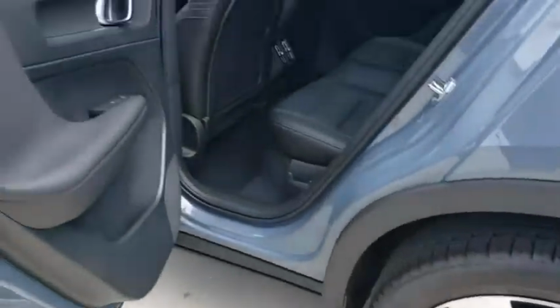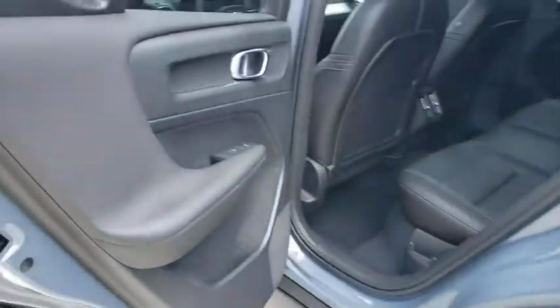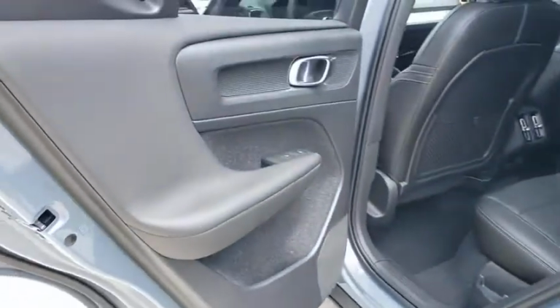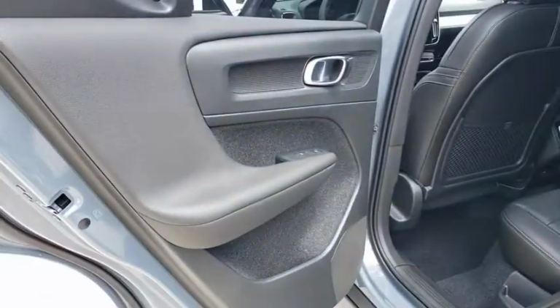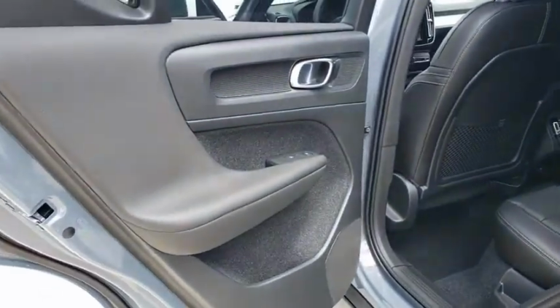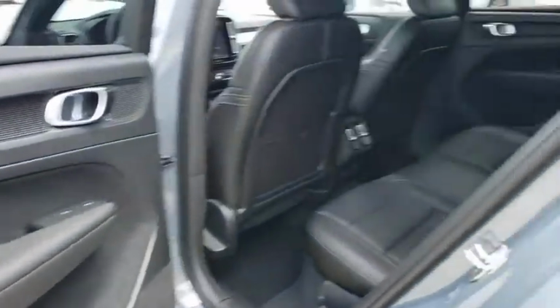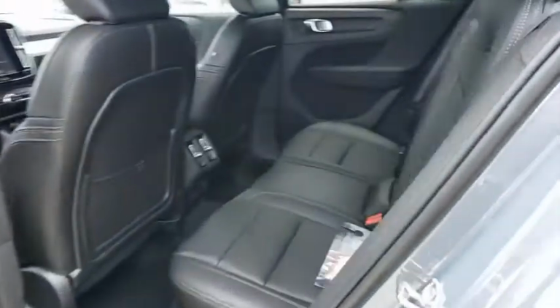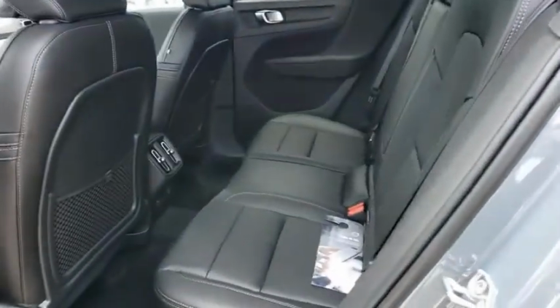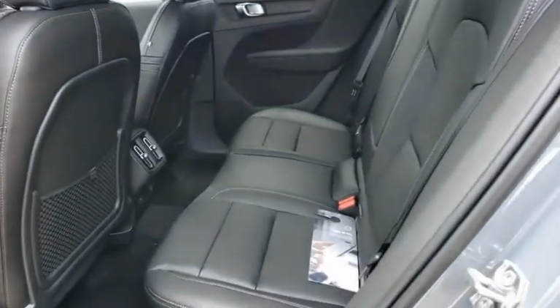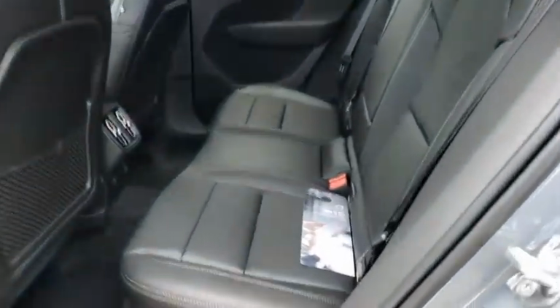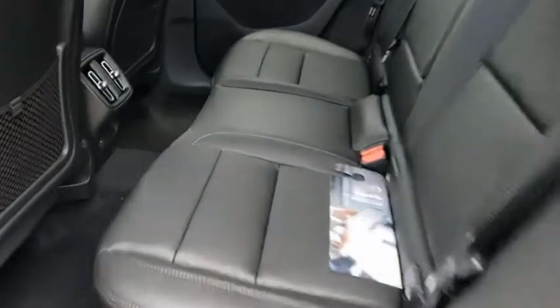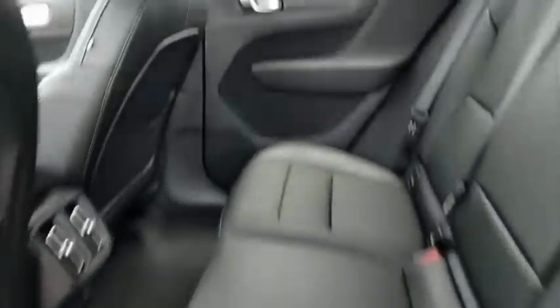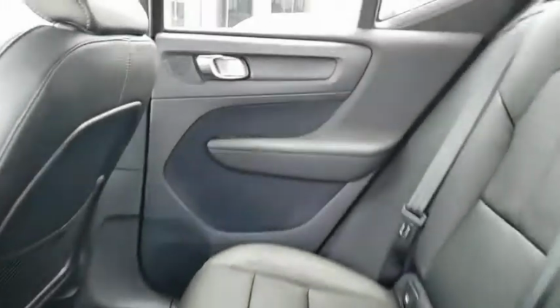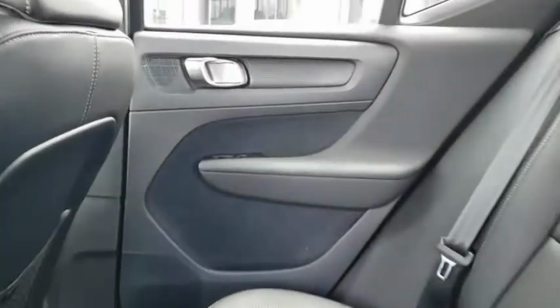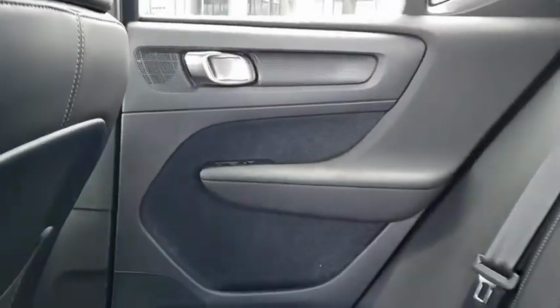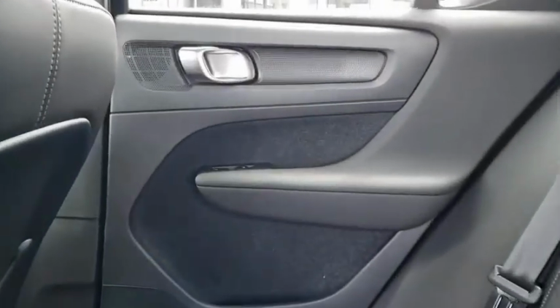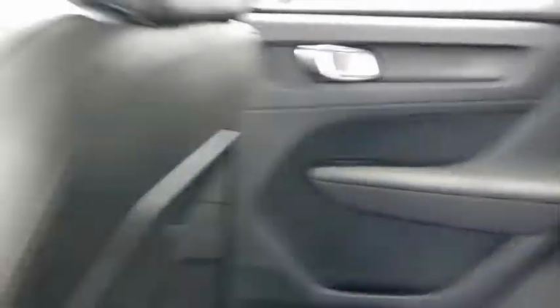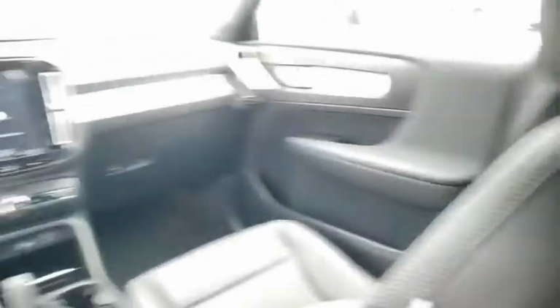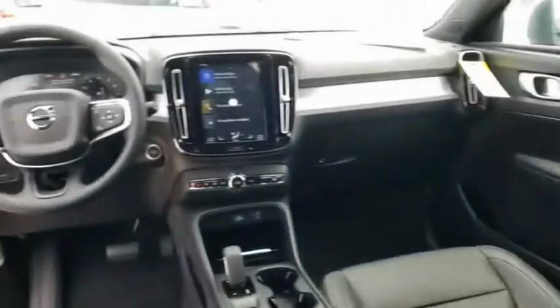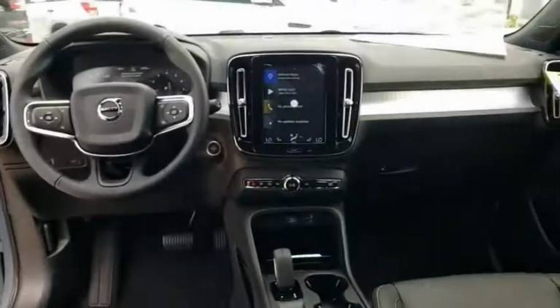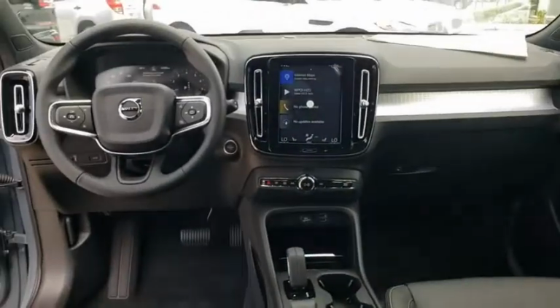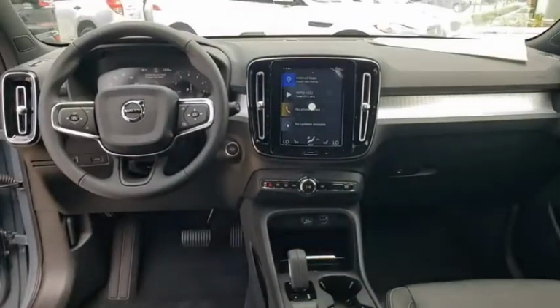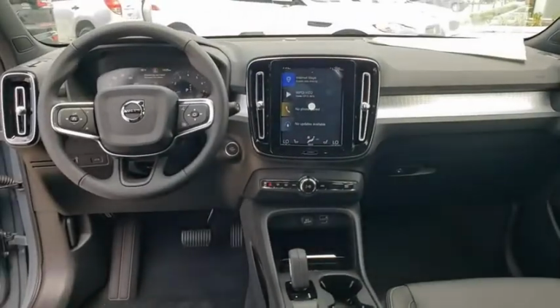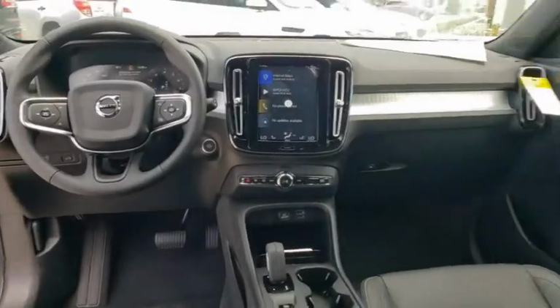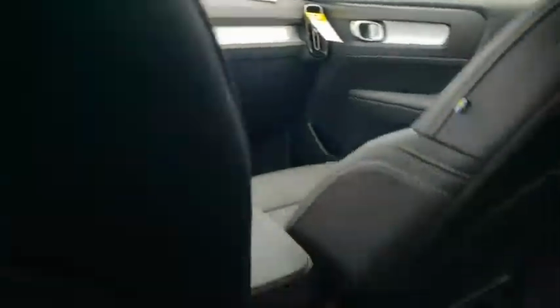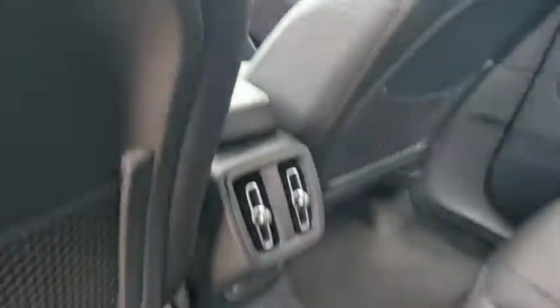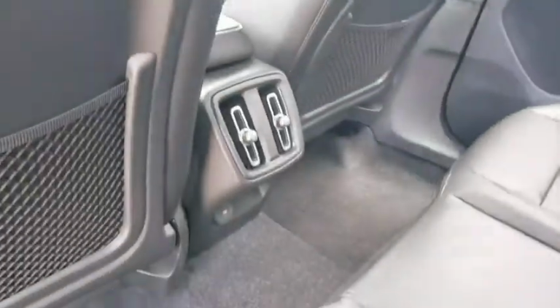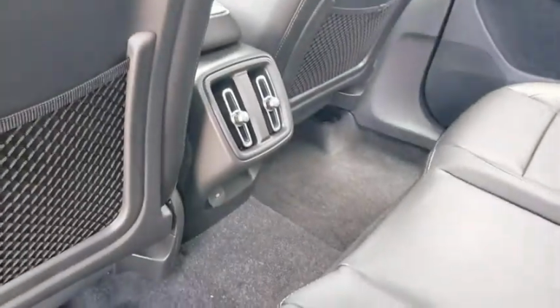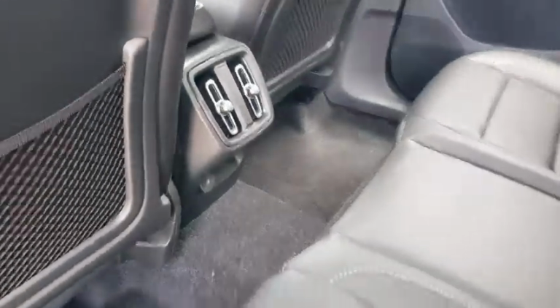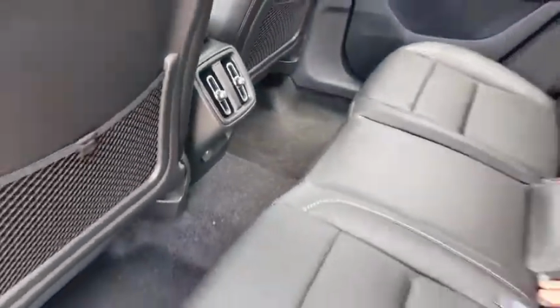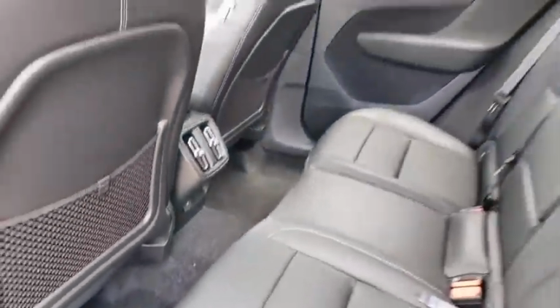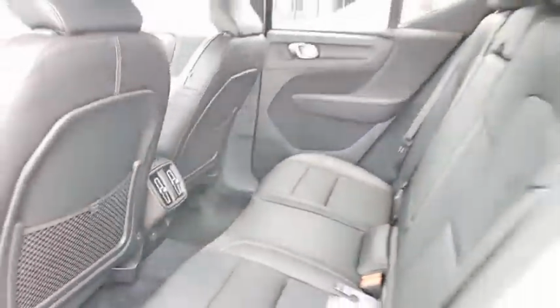Here are some of this vehicle's great options: power liftgate, traction control, dual airbags, leather-wrapped steering wheel, power steering, alloy wheels, four-wheel disc brakes, eight speakers, power windows.